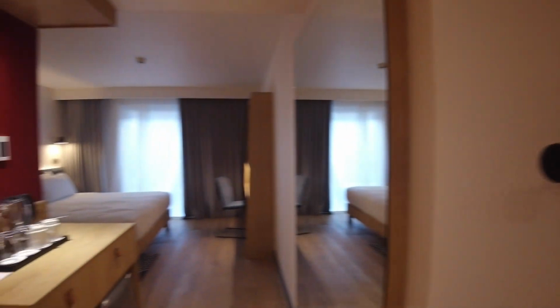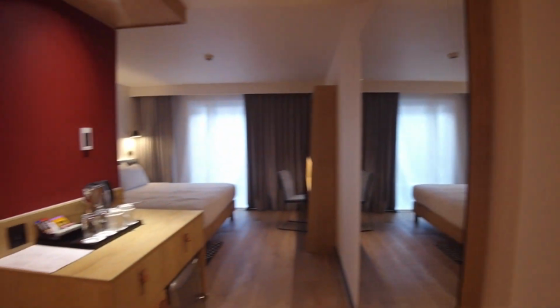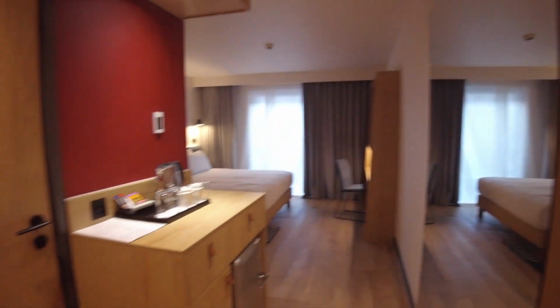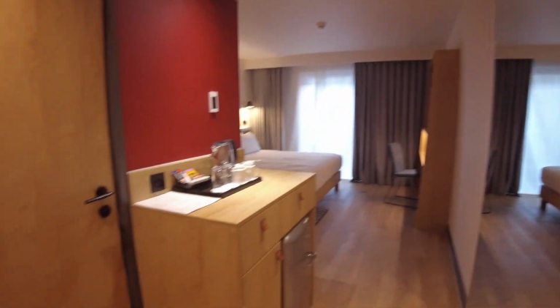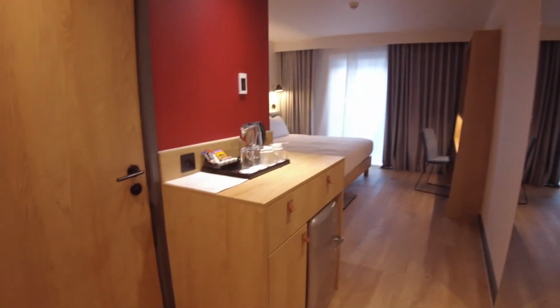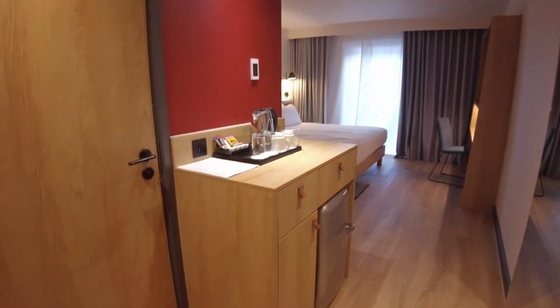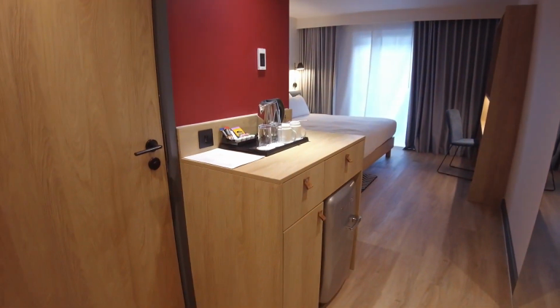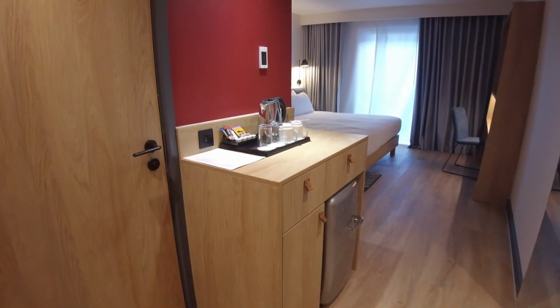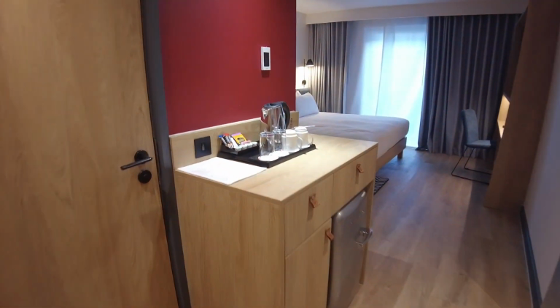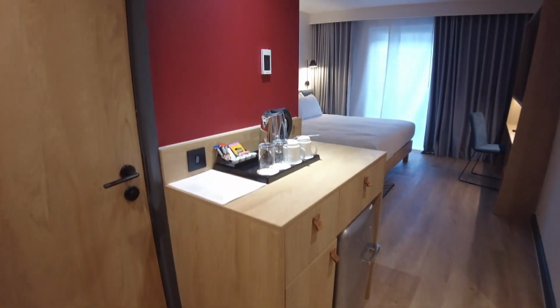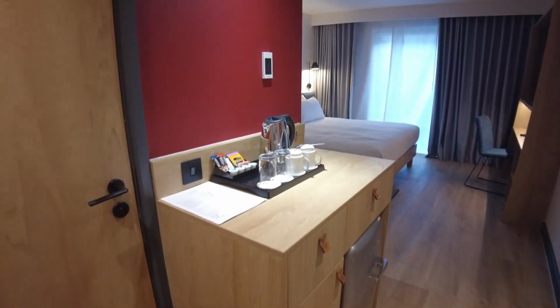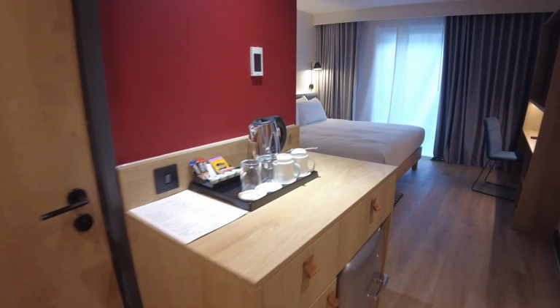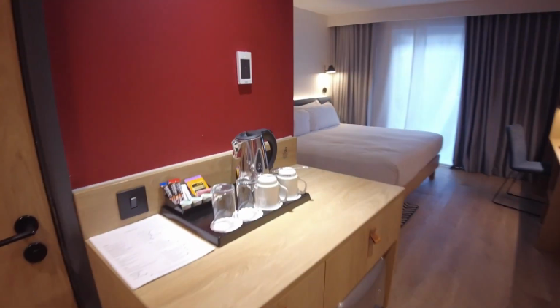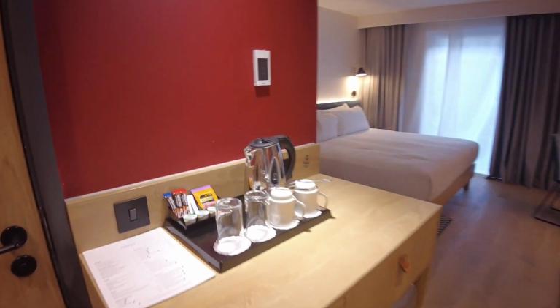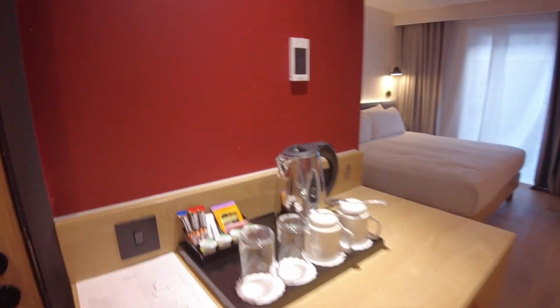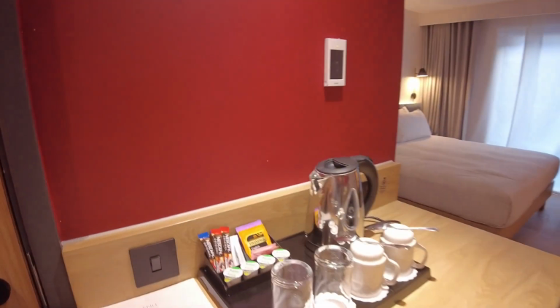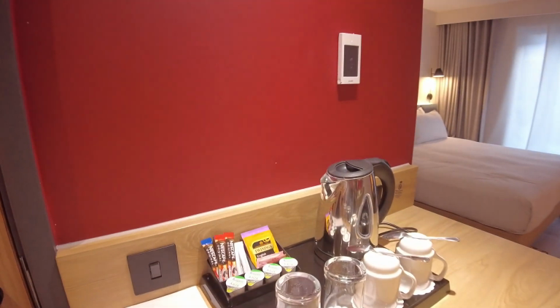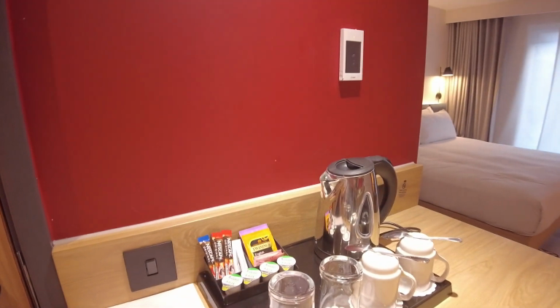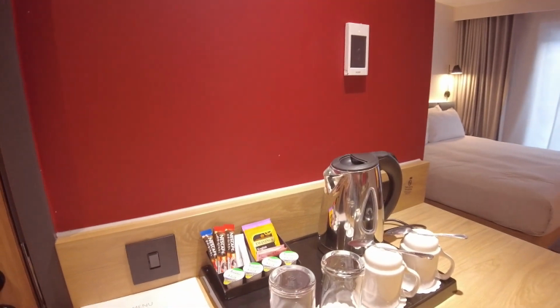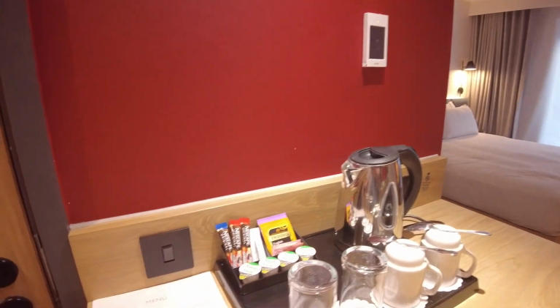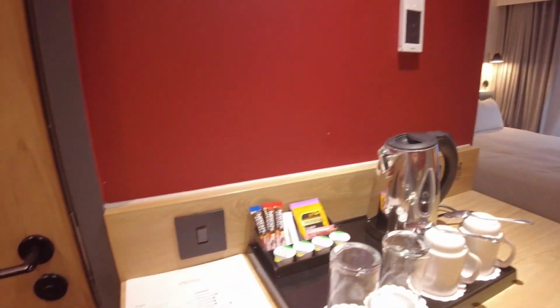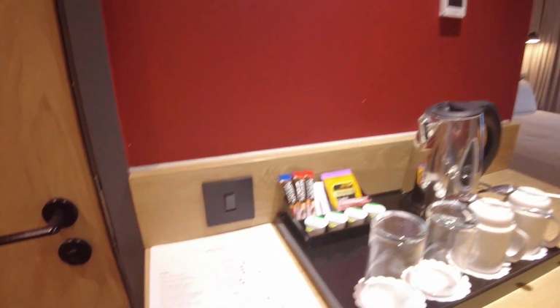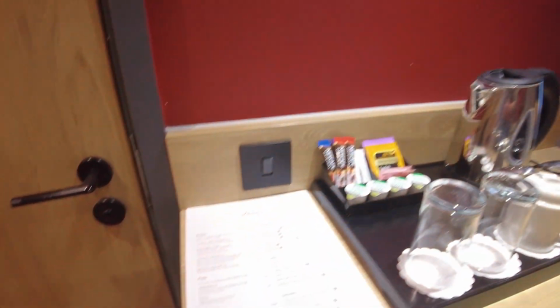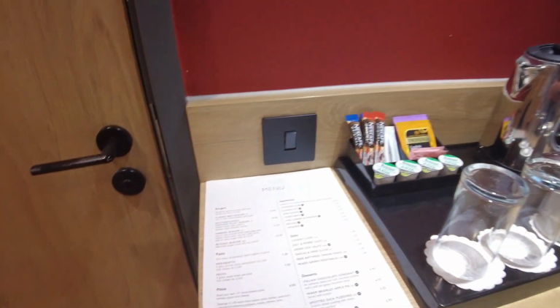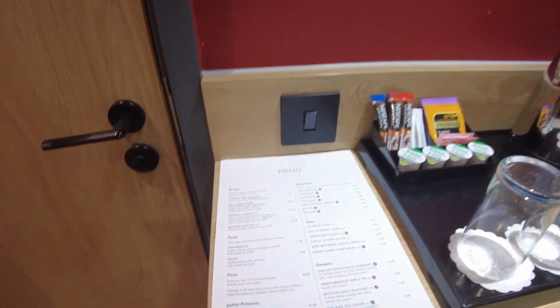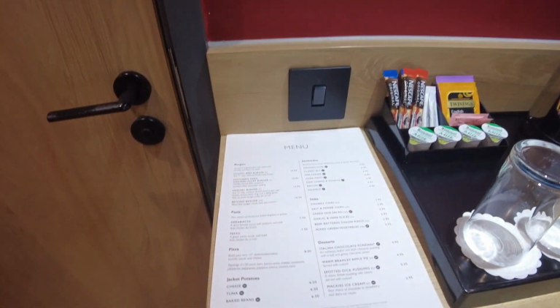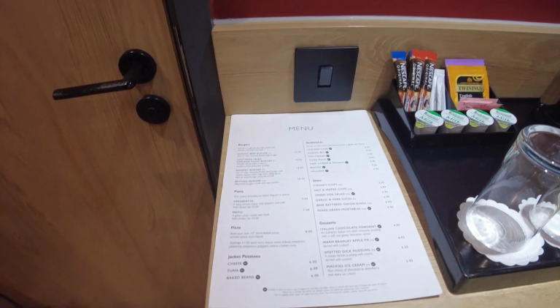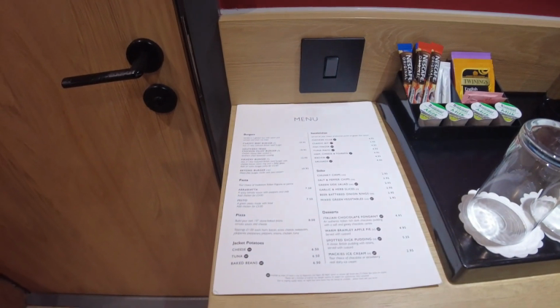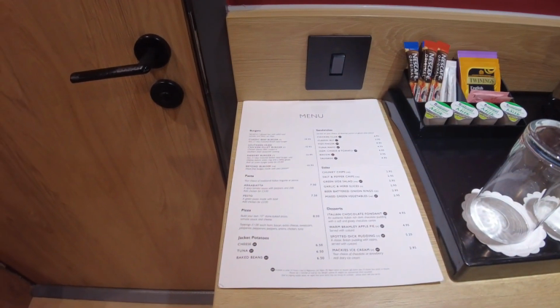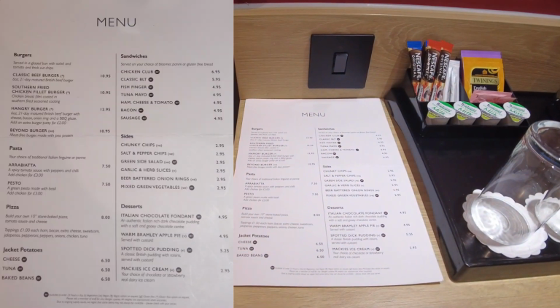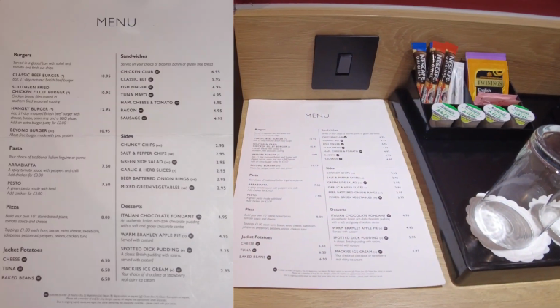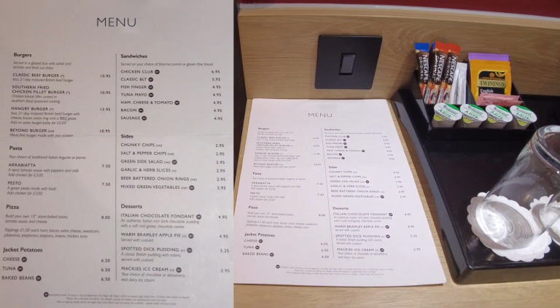To the left hand side you've got a small unit with glasses, a kettle, tea bags, etc. There's also a menu for room service.